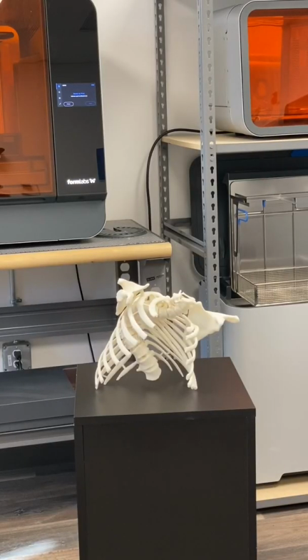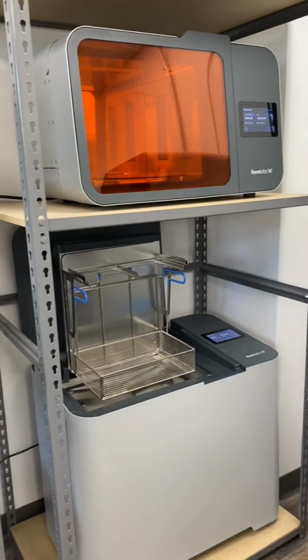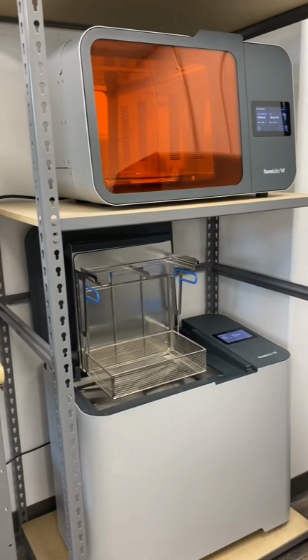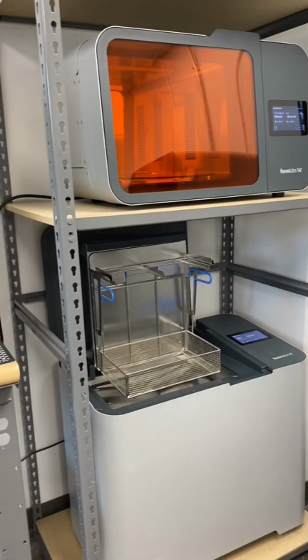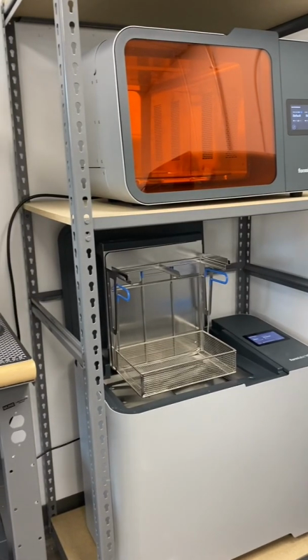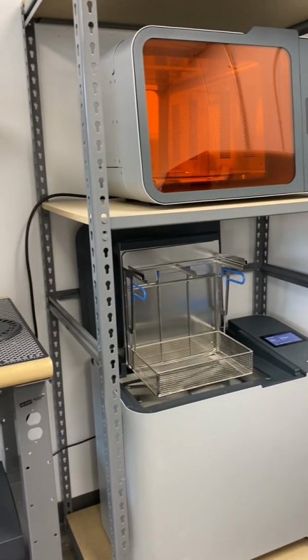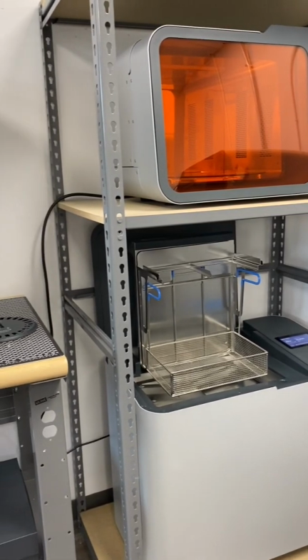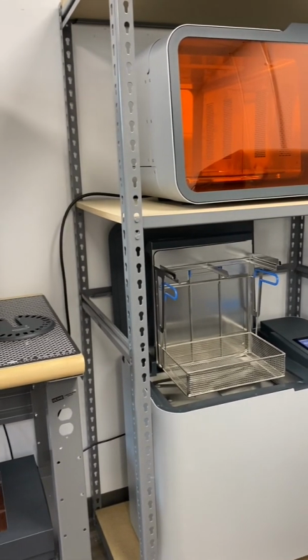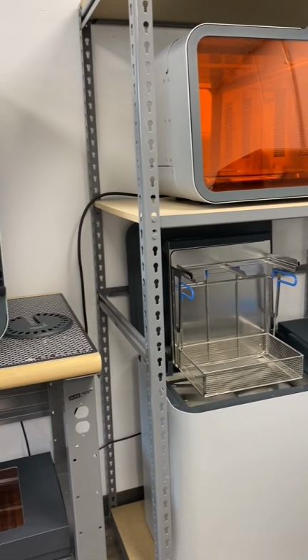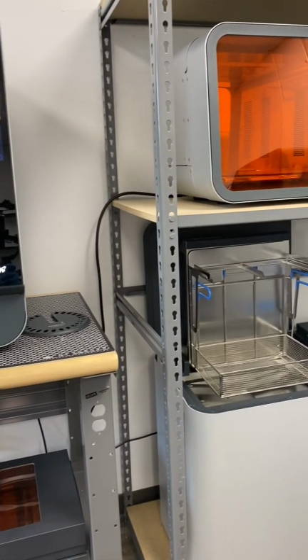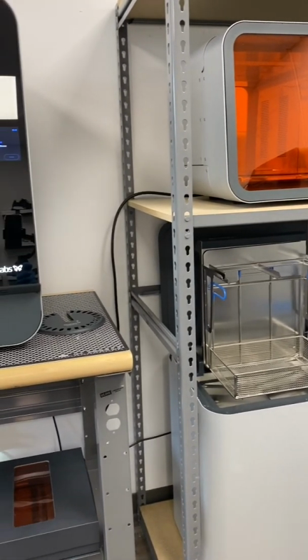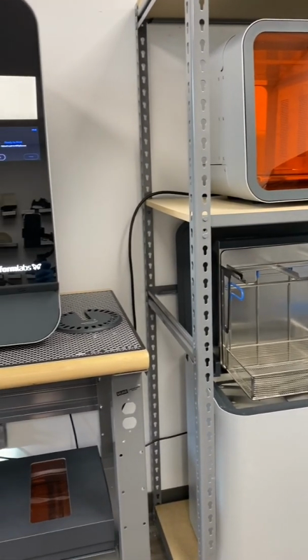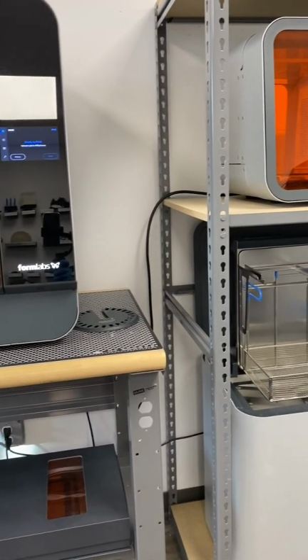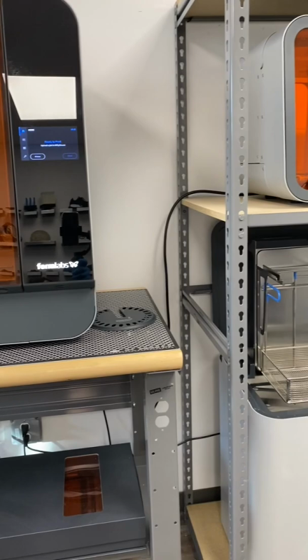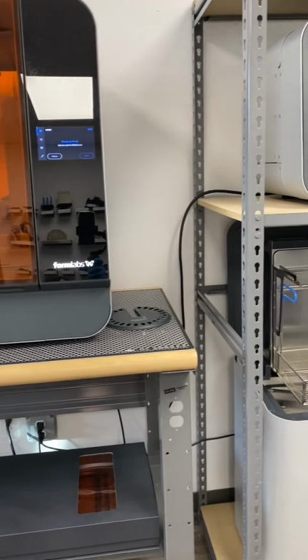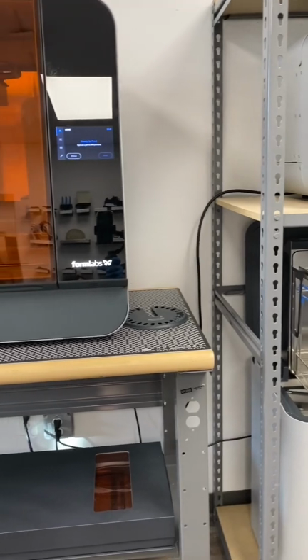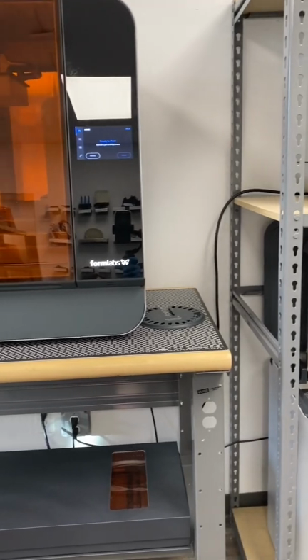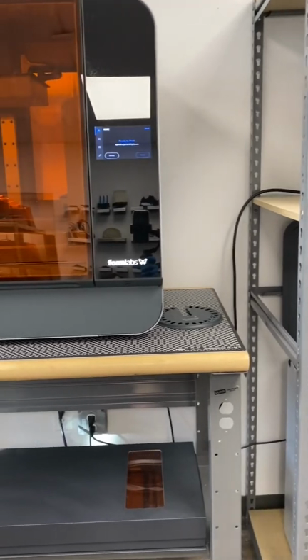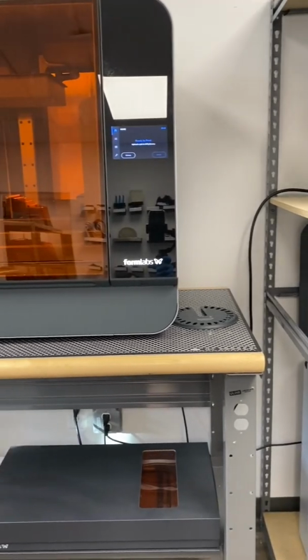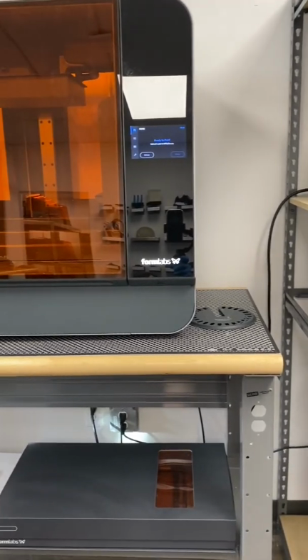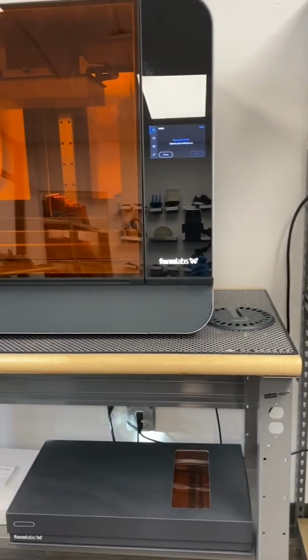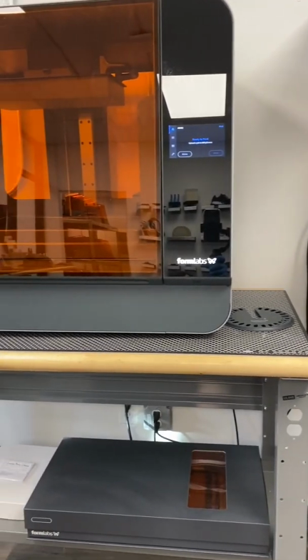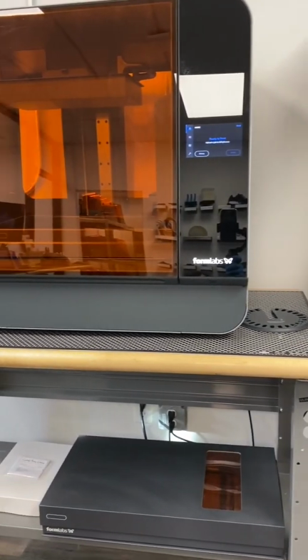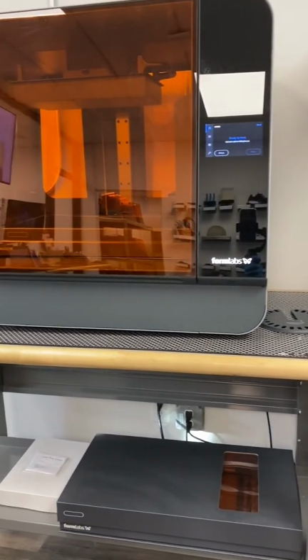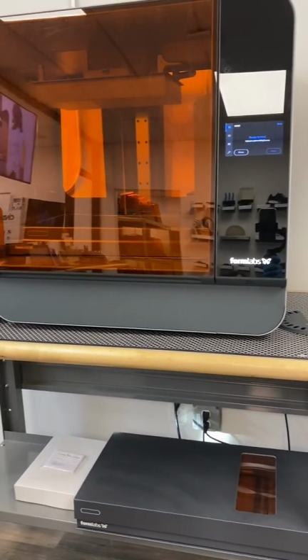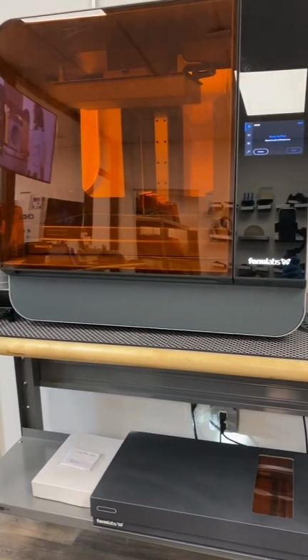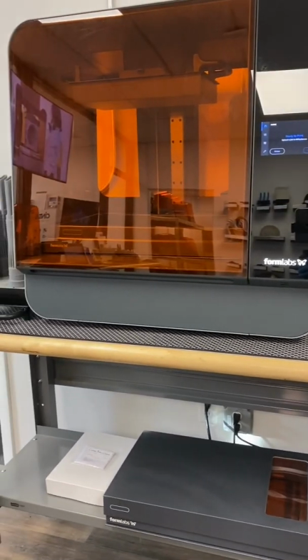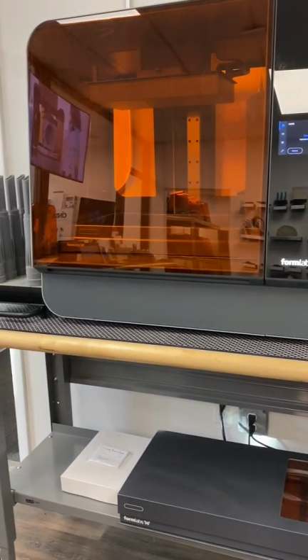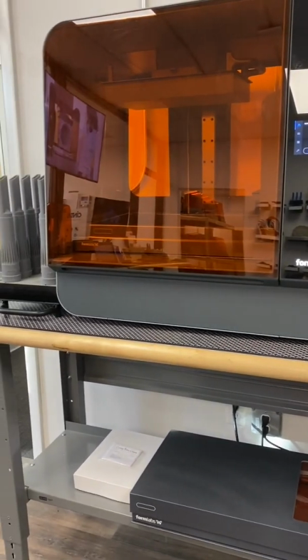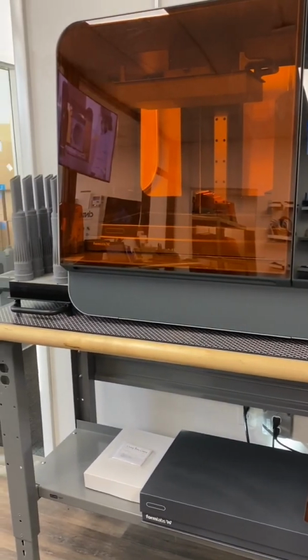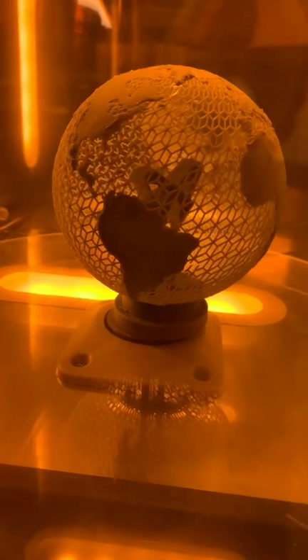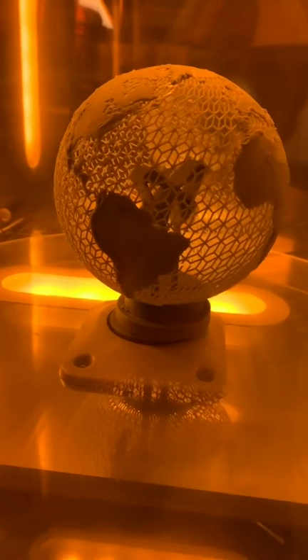We can't wait to show you more of the amazing applications for the Form3L ecosystem. So follow us to see some more big-scale 3D printing.